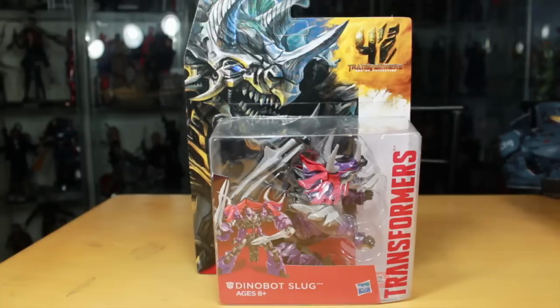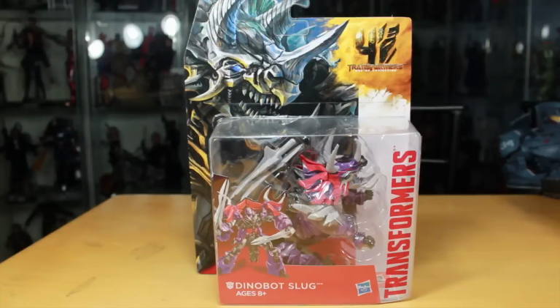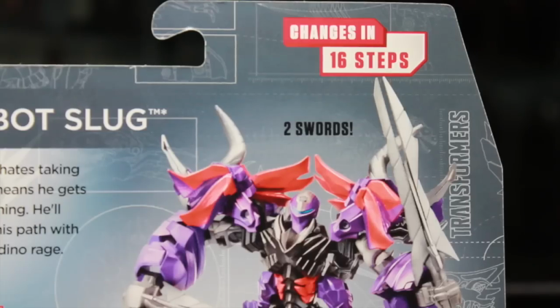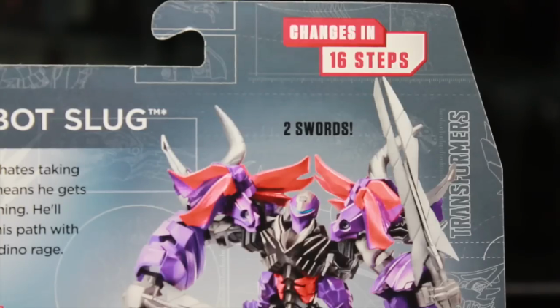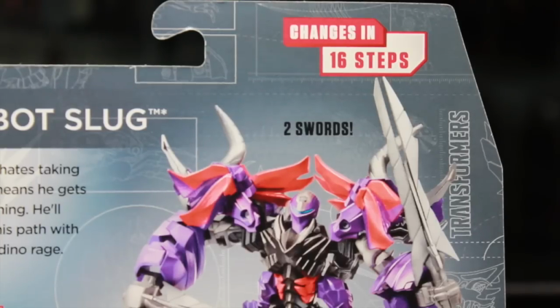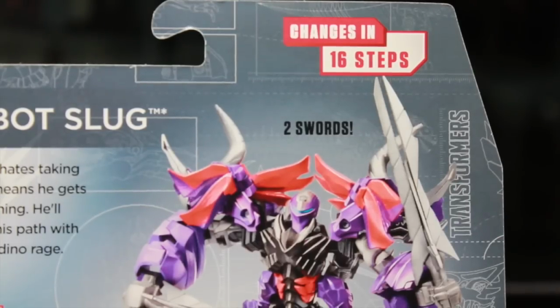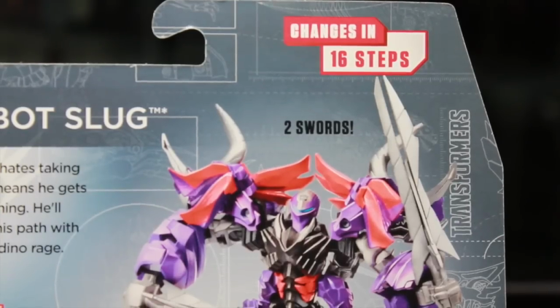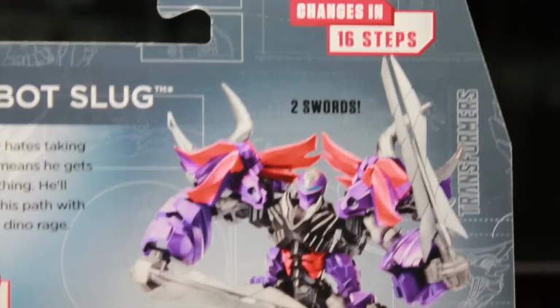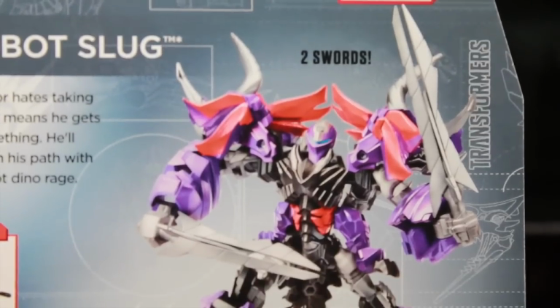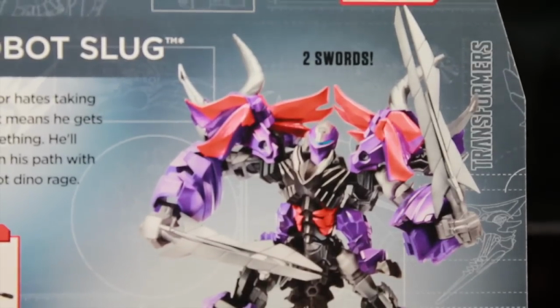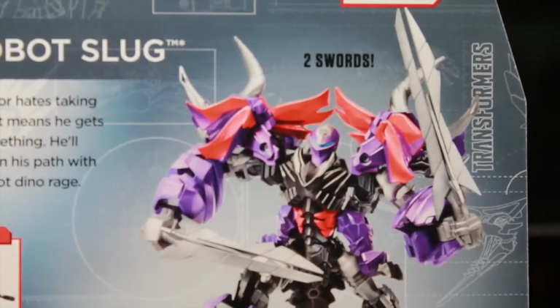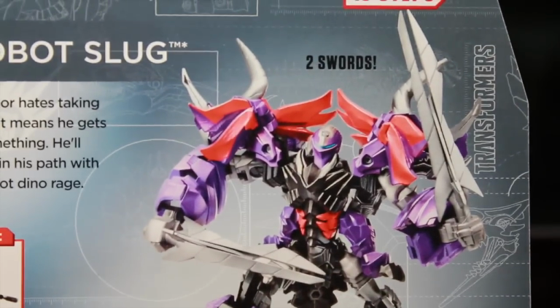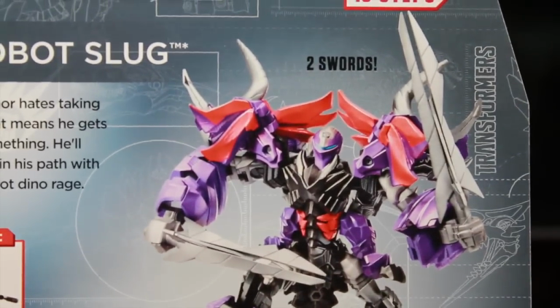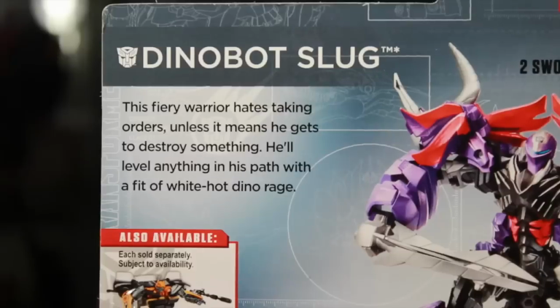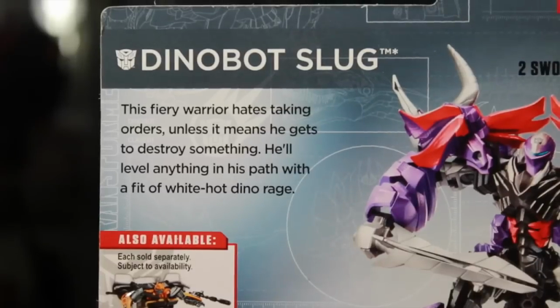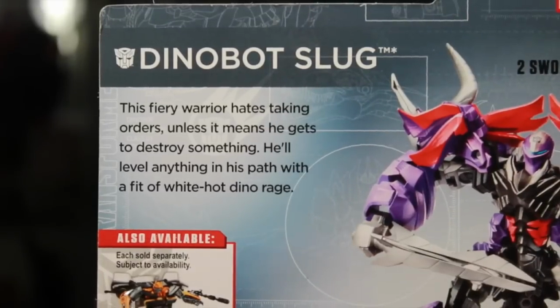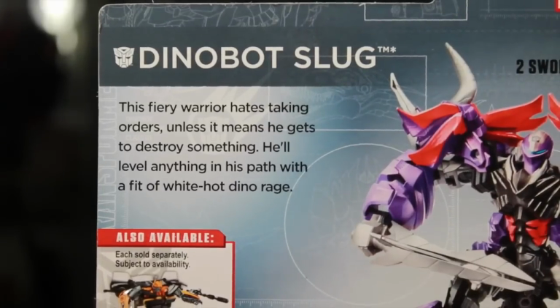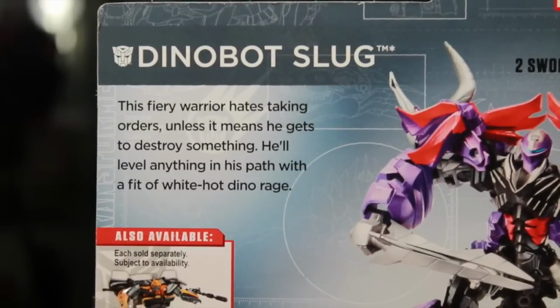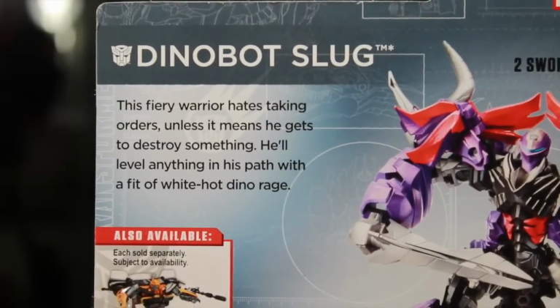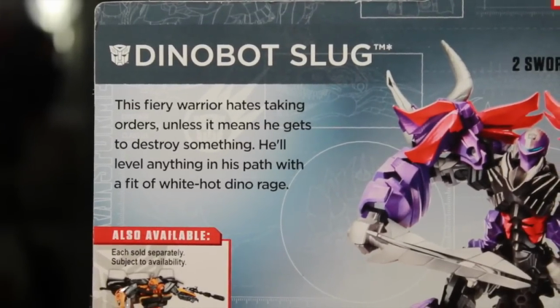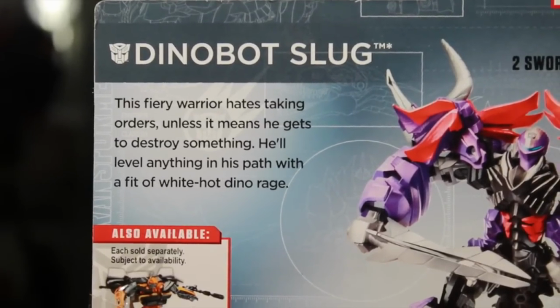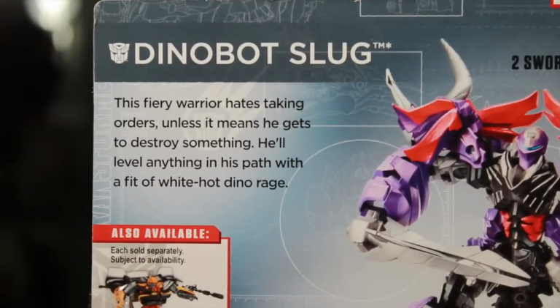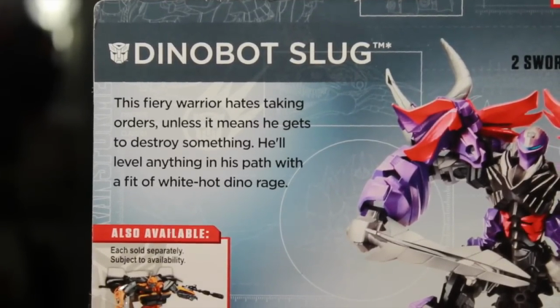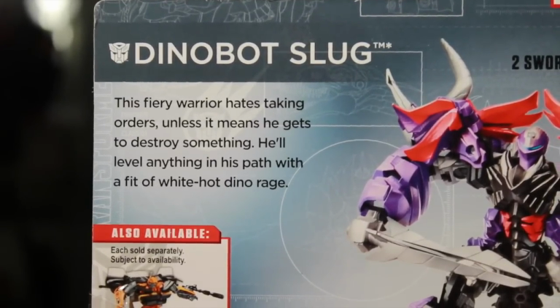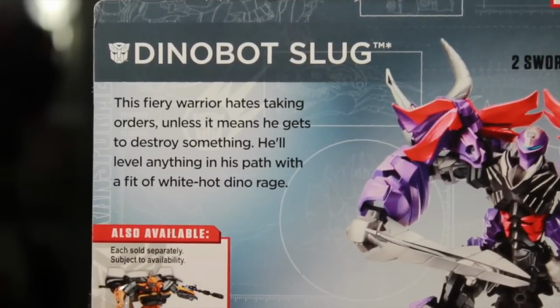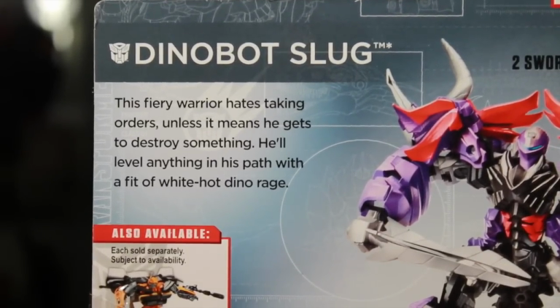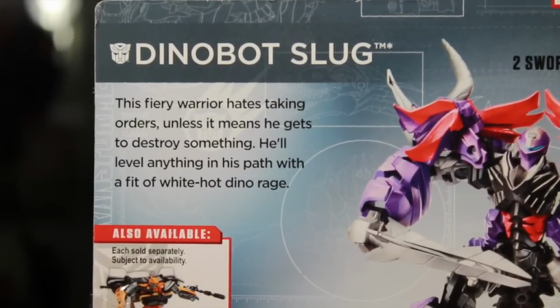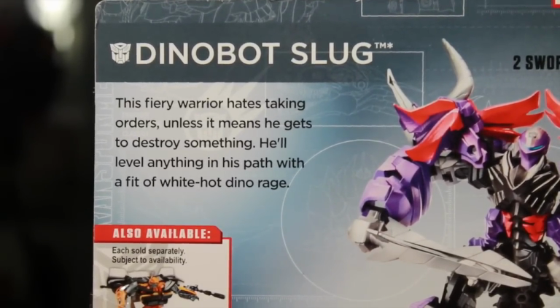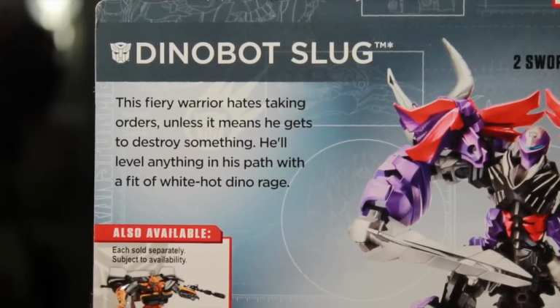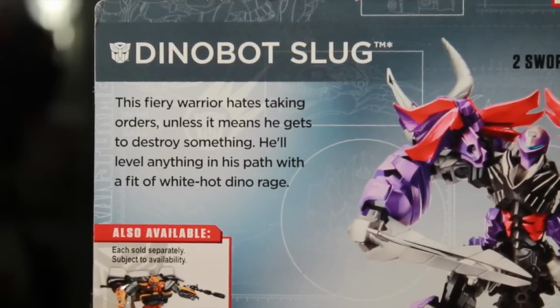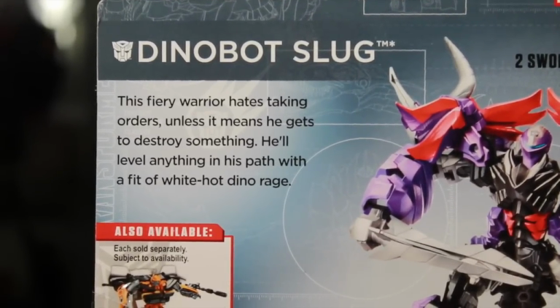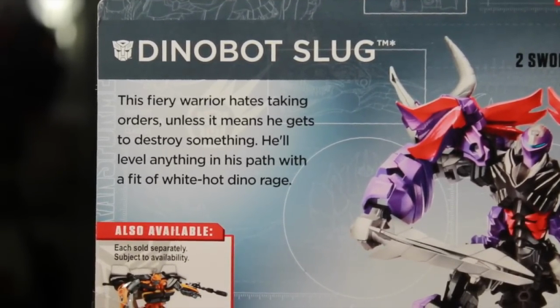Packaging: changes in 16 steps, two swords. Dinobot Slug — this fiery warrior hates taking orders, unless it means he gets to destroy something. To level up anything that gets in his way with a fit of white-hot Dino Rage.